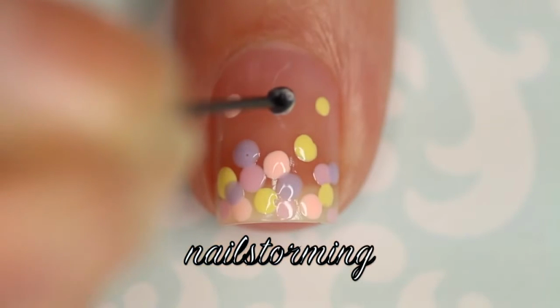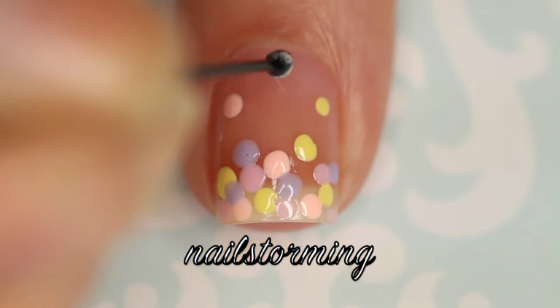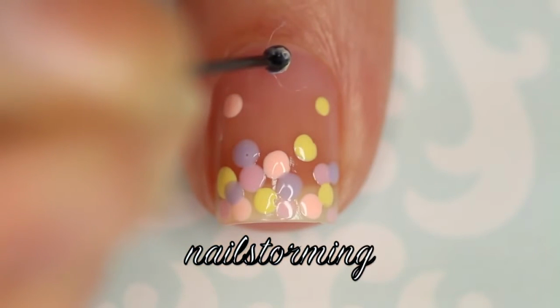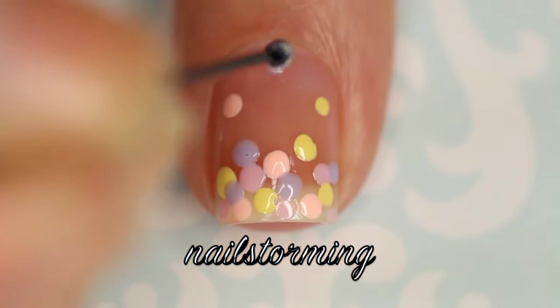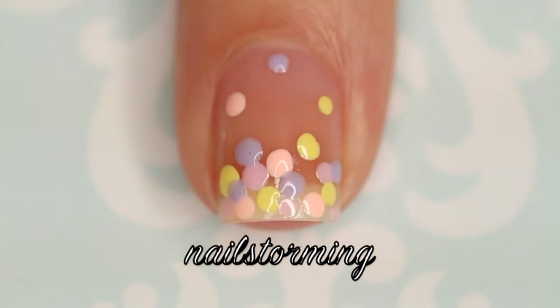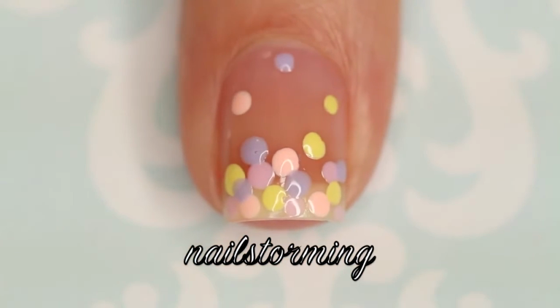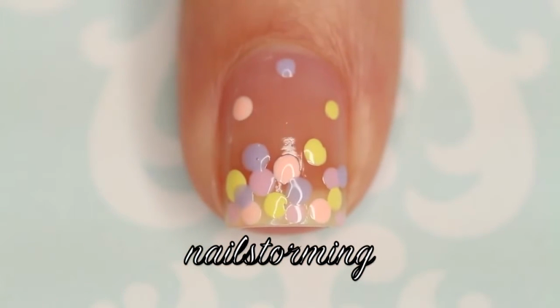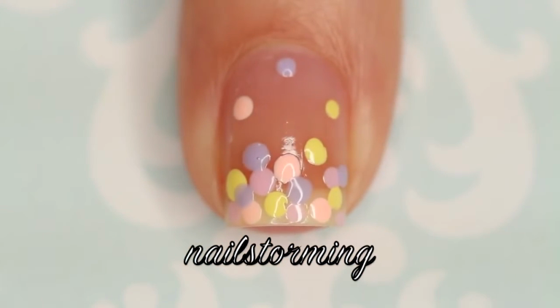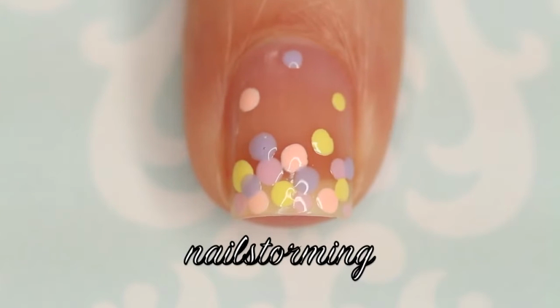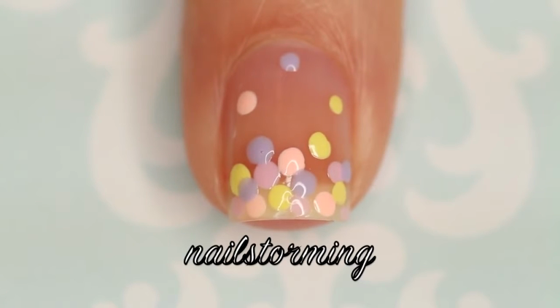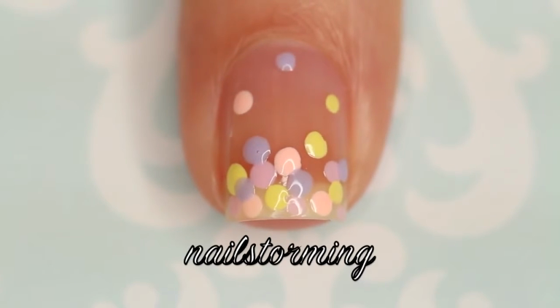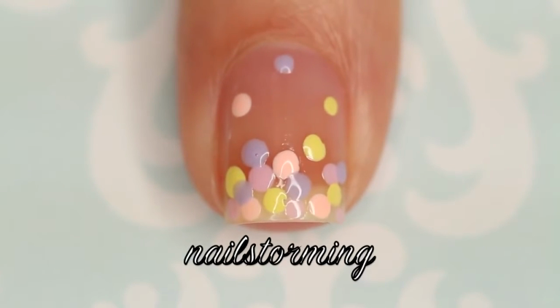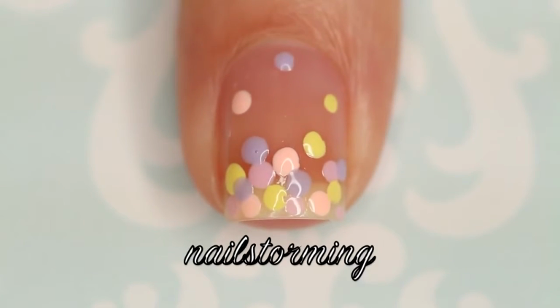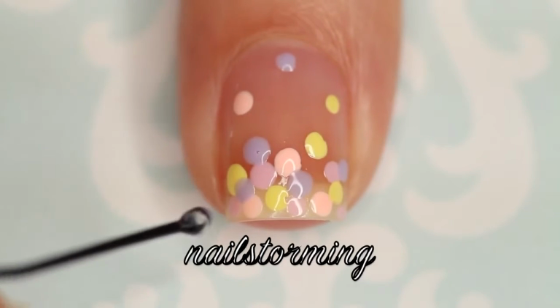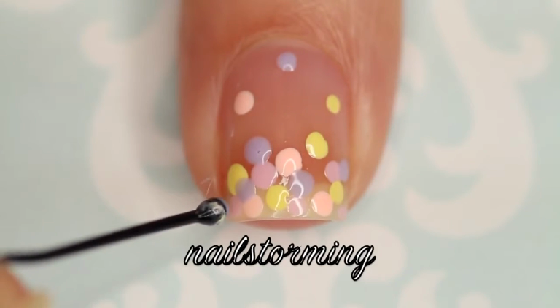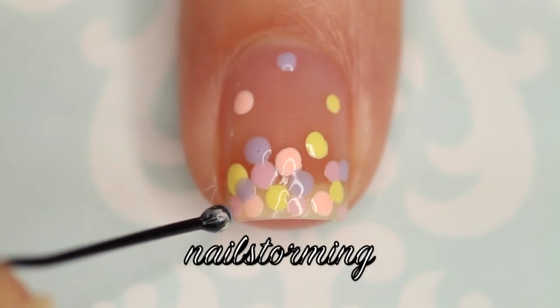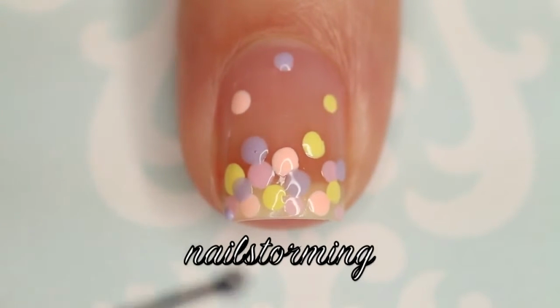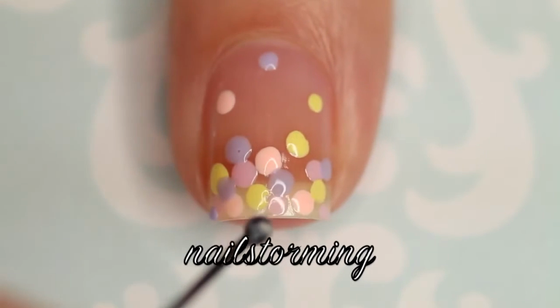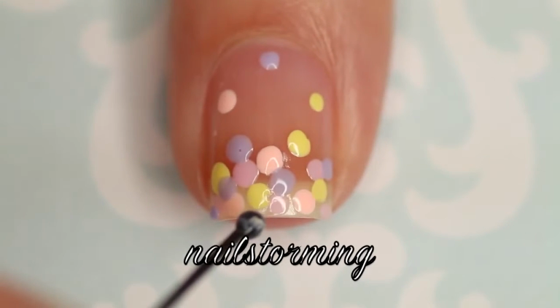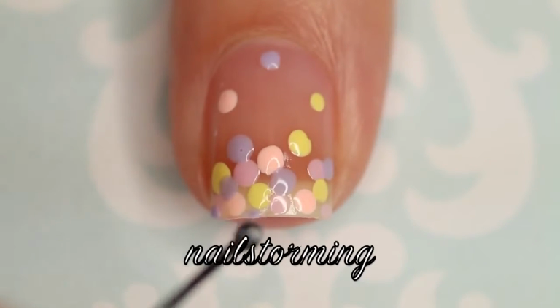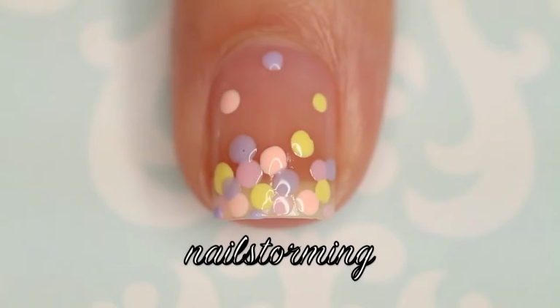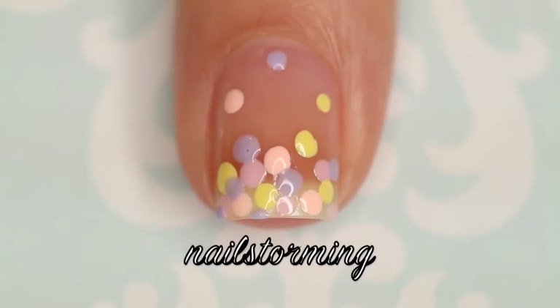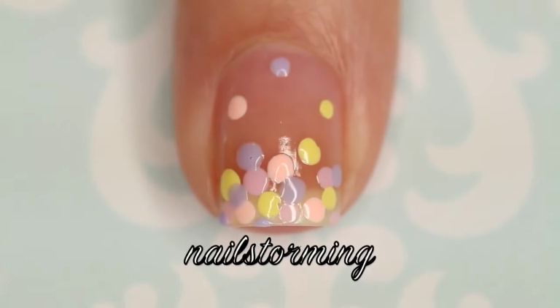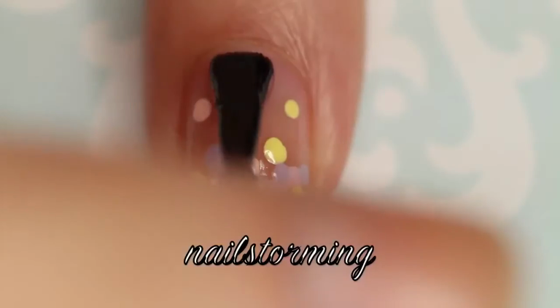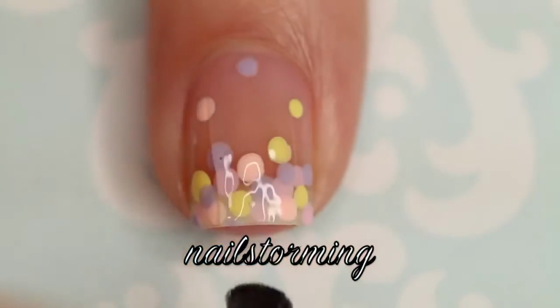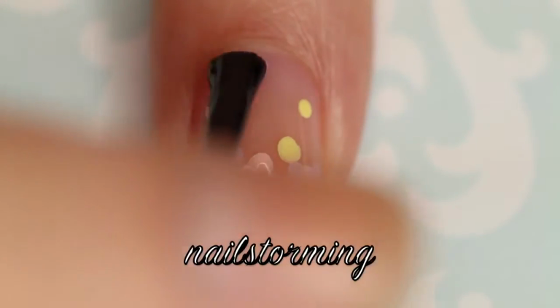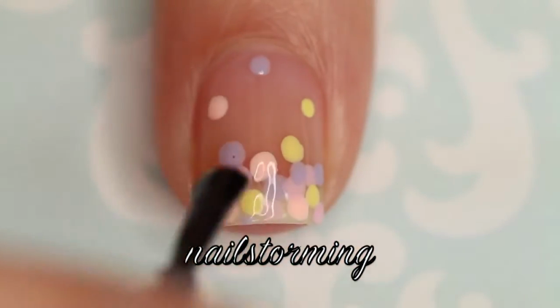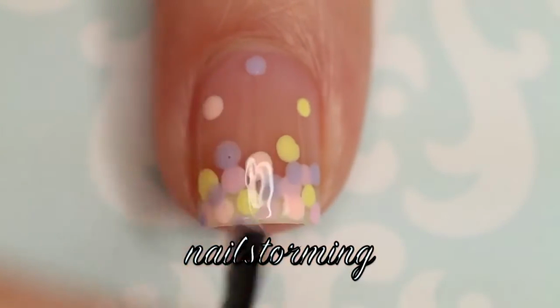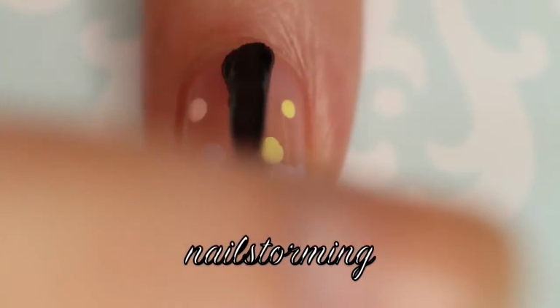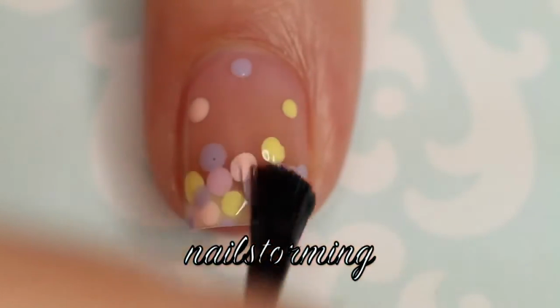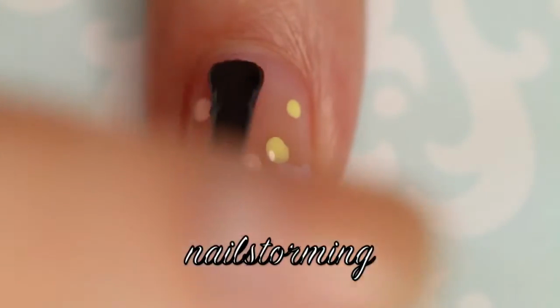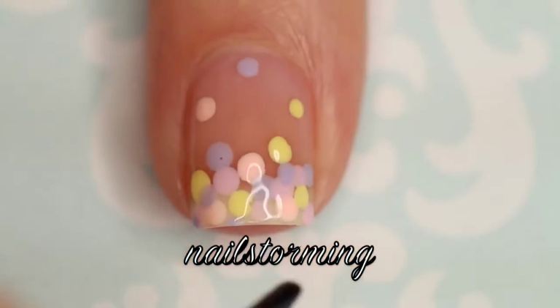You really want to concentrate the dots more at the tip — that's what makes it look like a gradient effect. Then just add them wherever you feel like the nail looks a little bit bare. Wait a few minutes for everything to dry, and then add top coat. I'm using HK Girl by Glistening Glow.